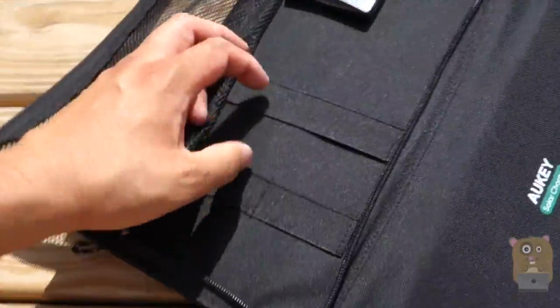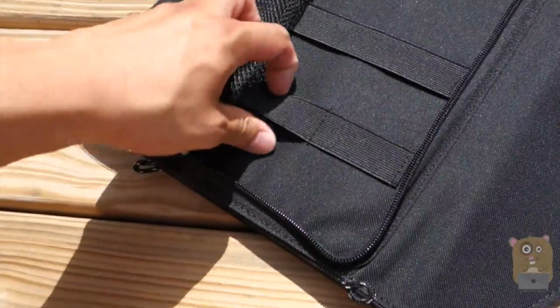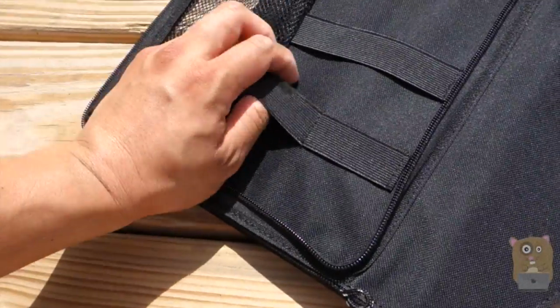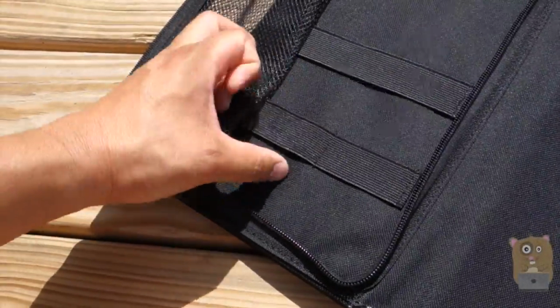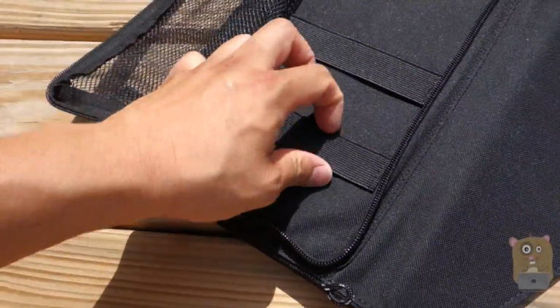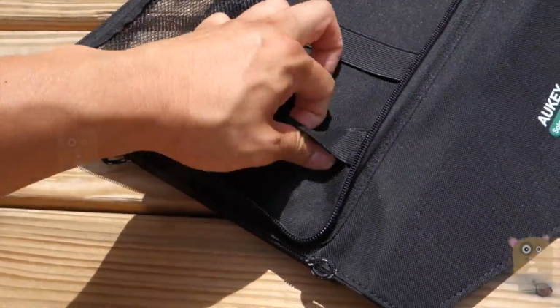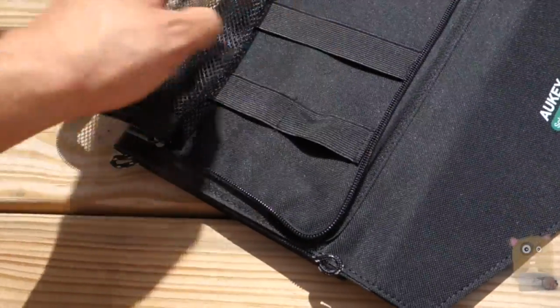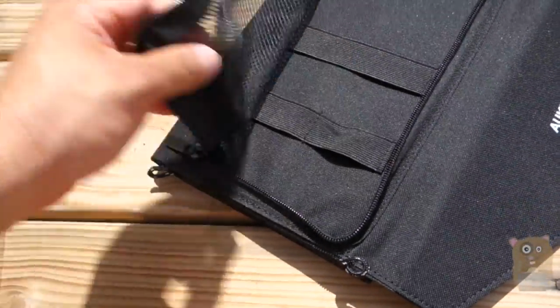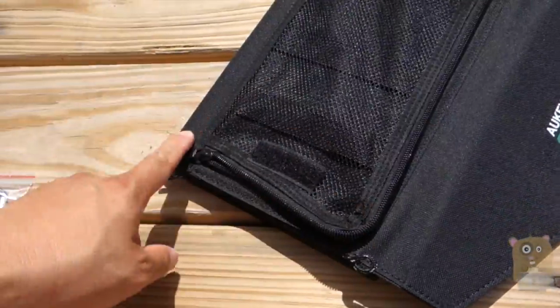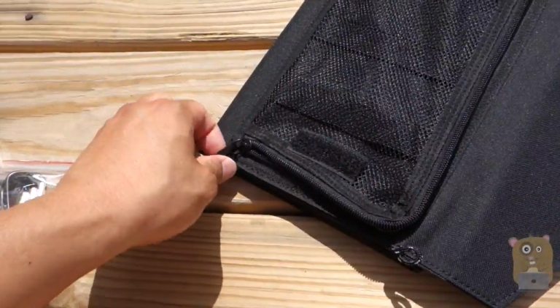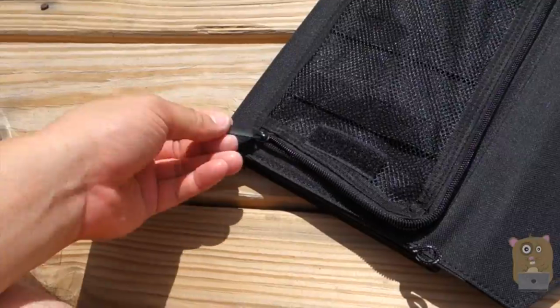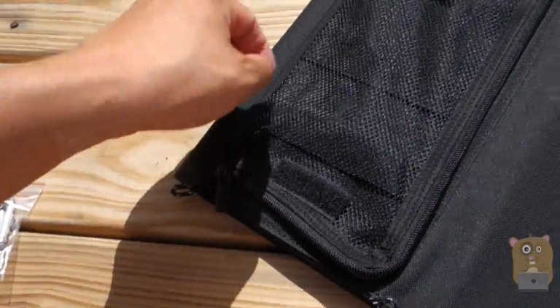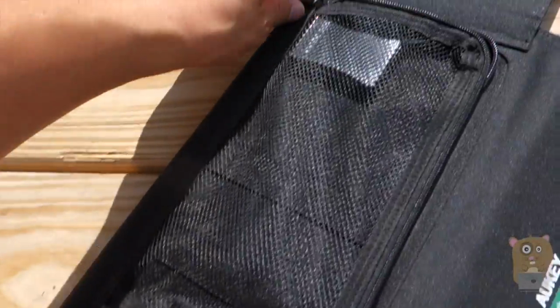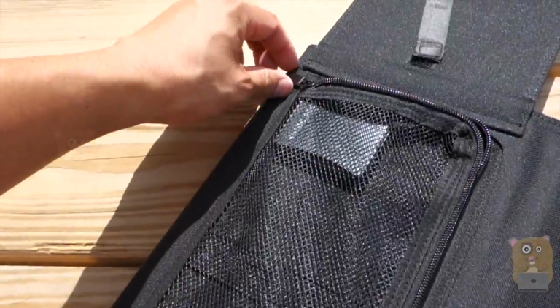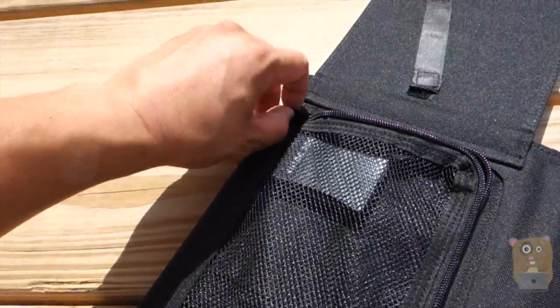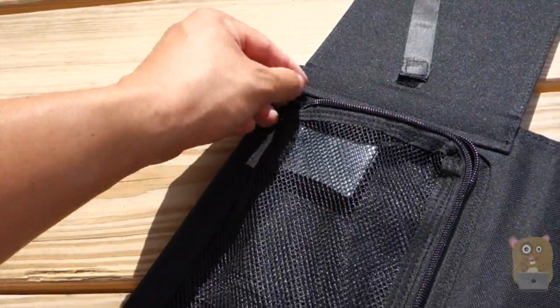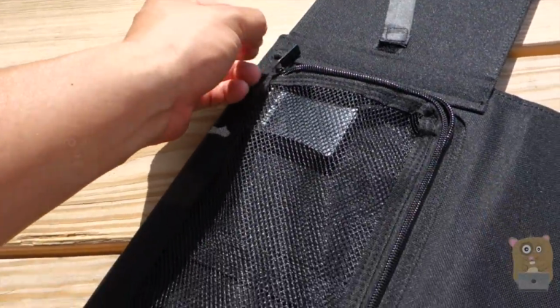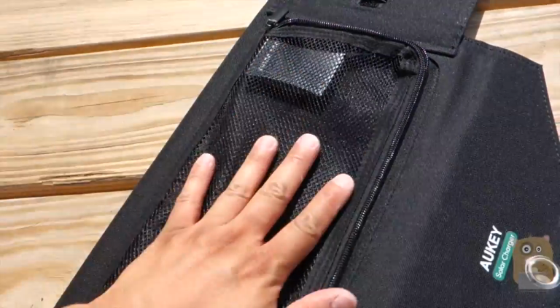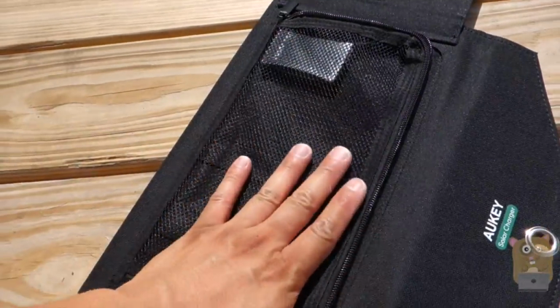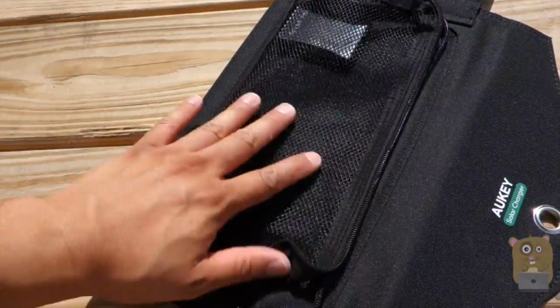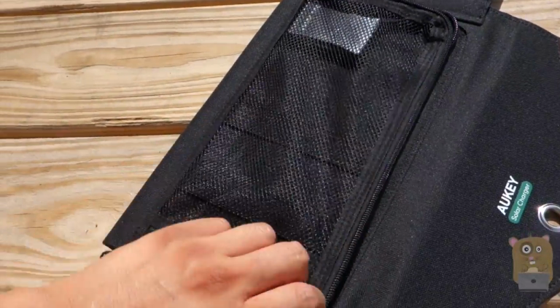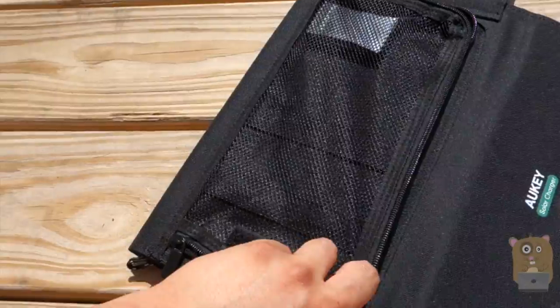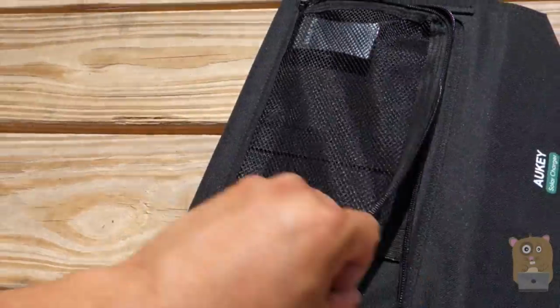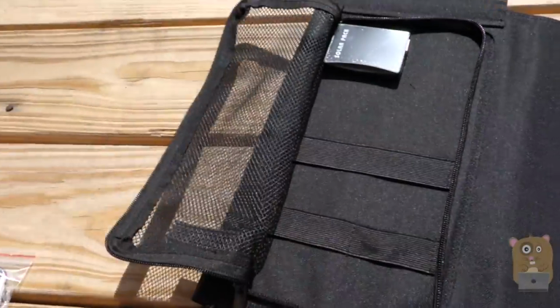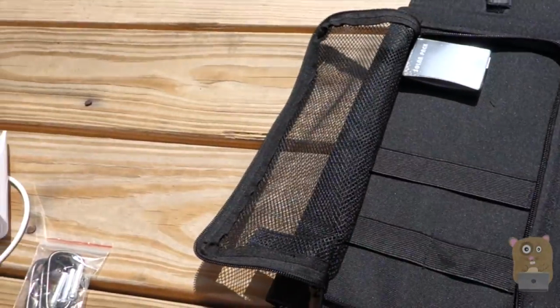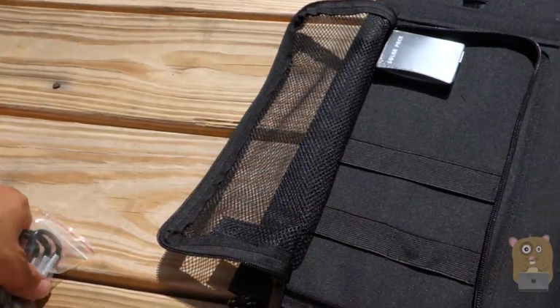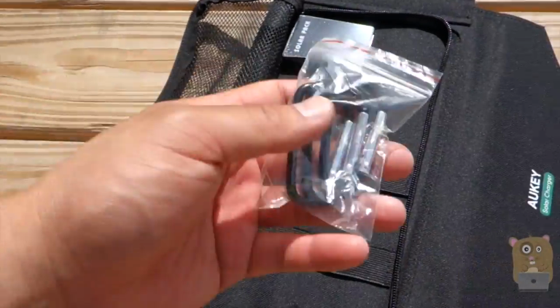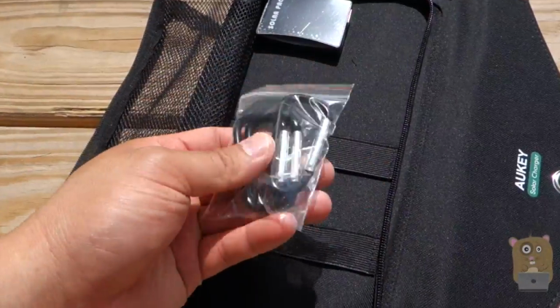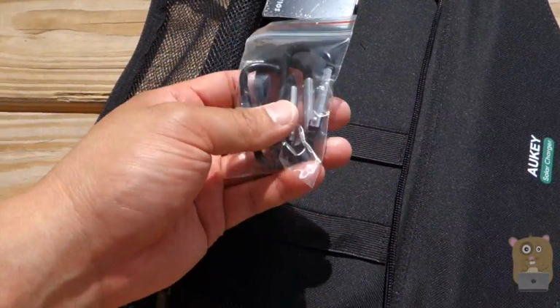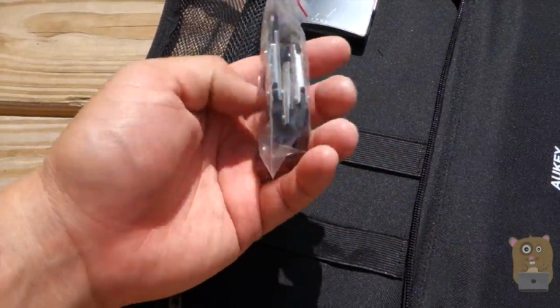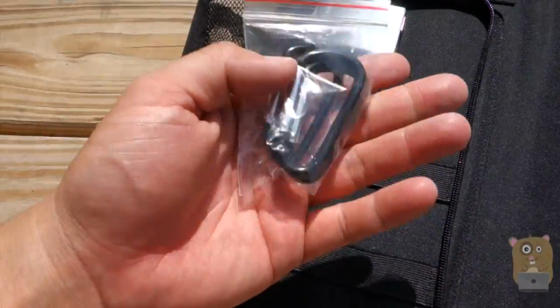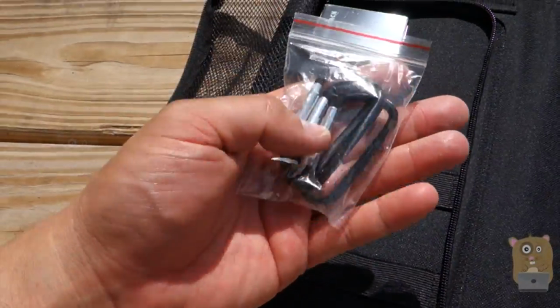There are elastics and two smaller elastics over here. There's a zipper on both top and bottom for me to close this mesh pocket. And these are the carabiner clips I mentioned earlier.